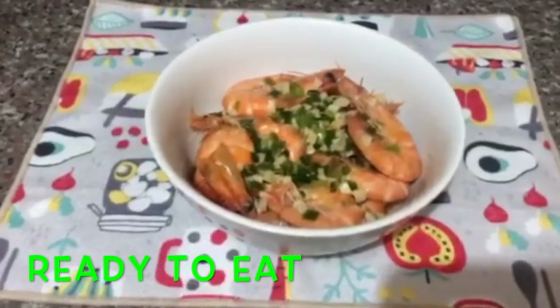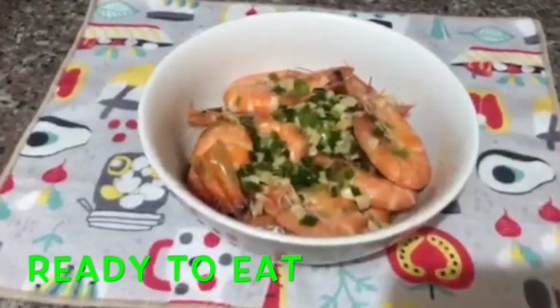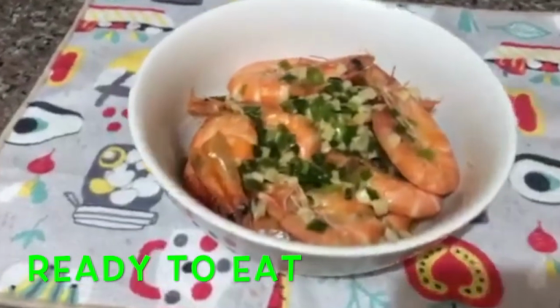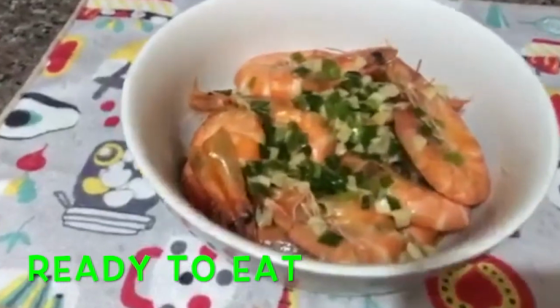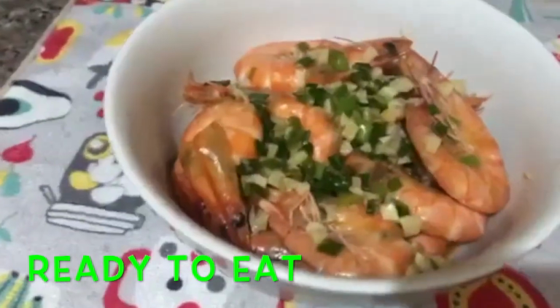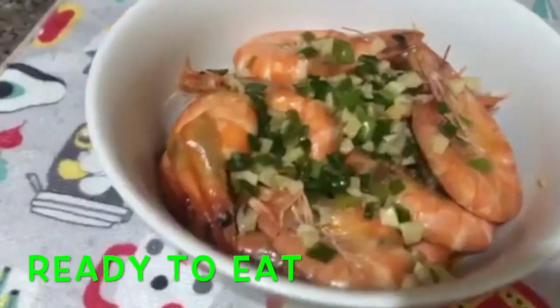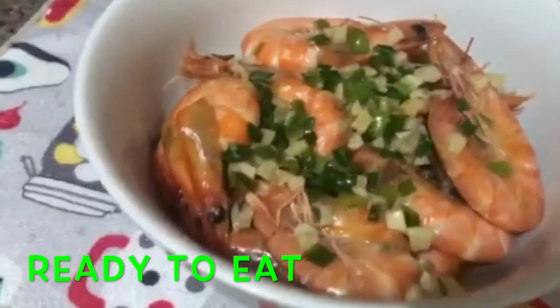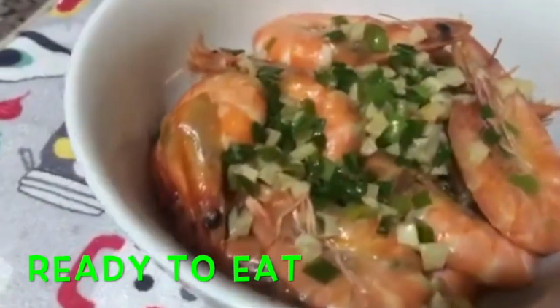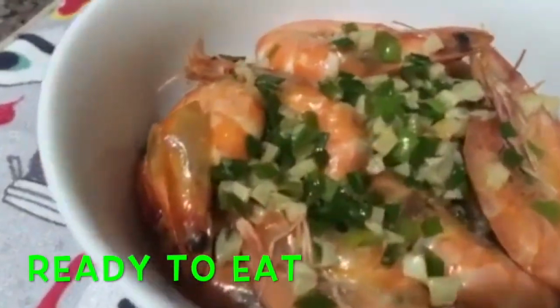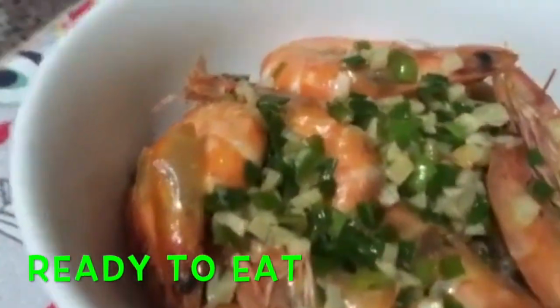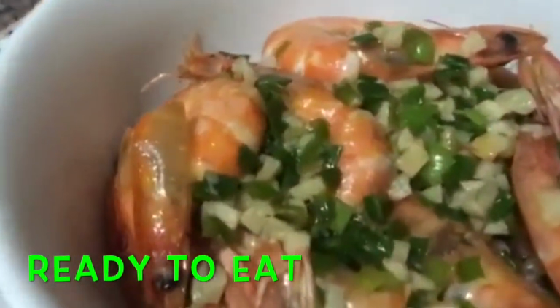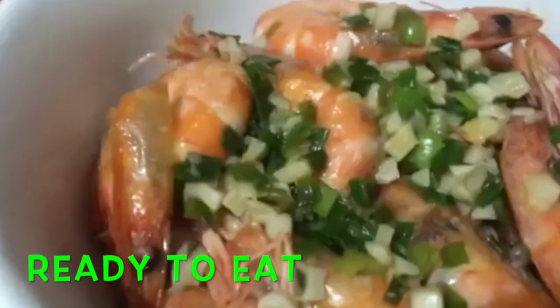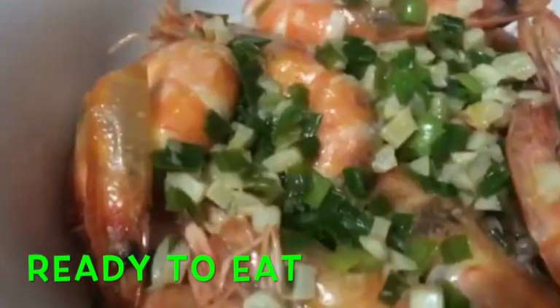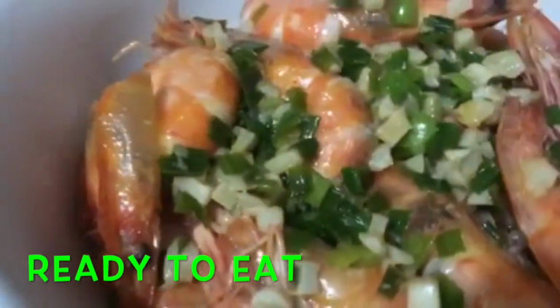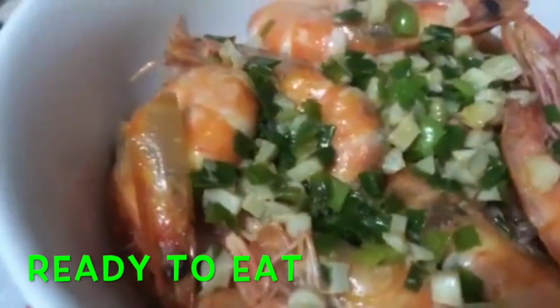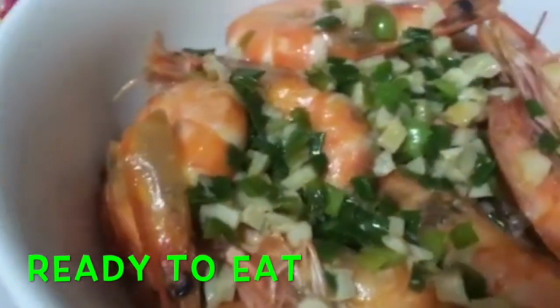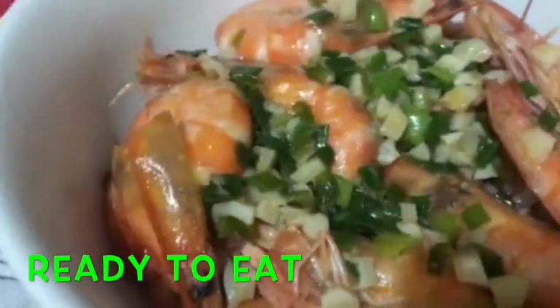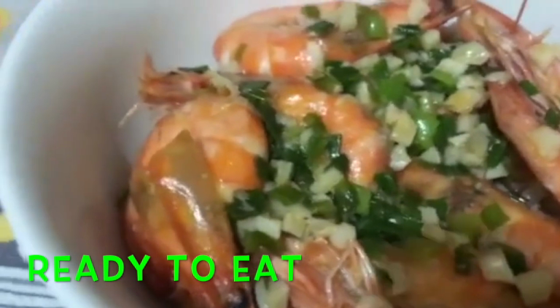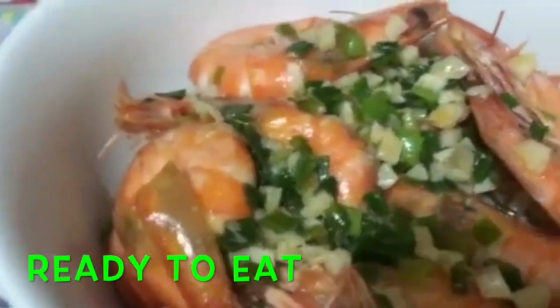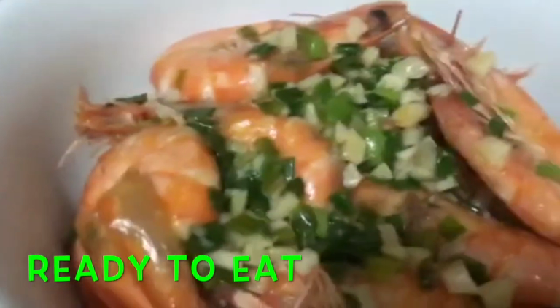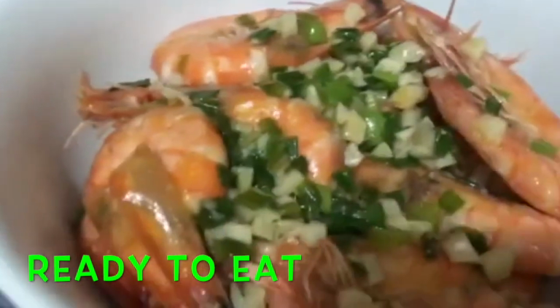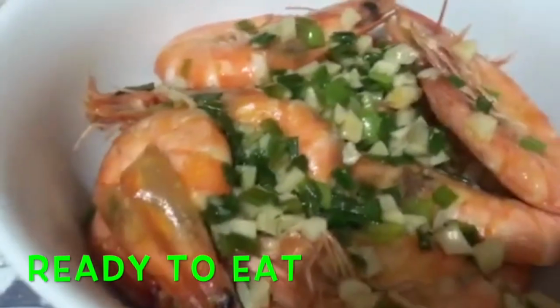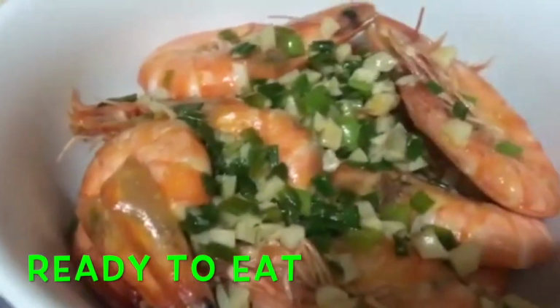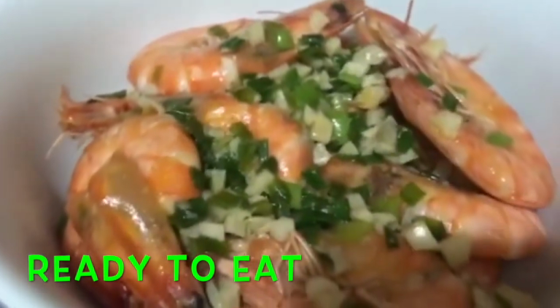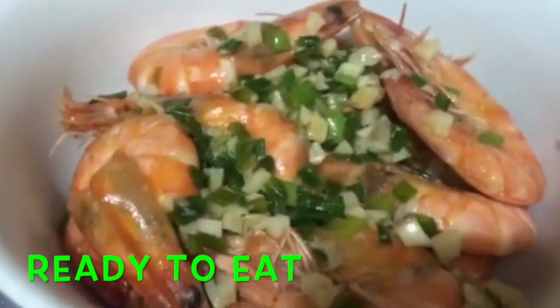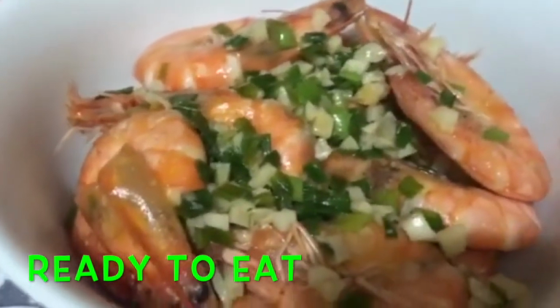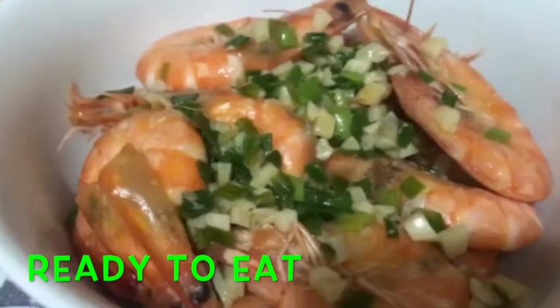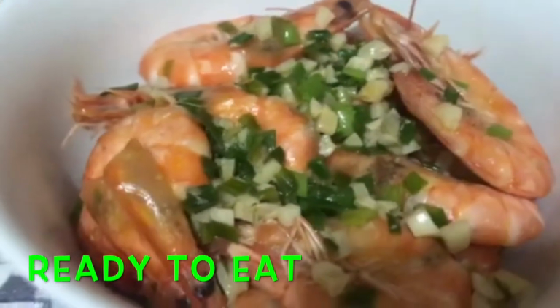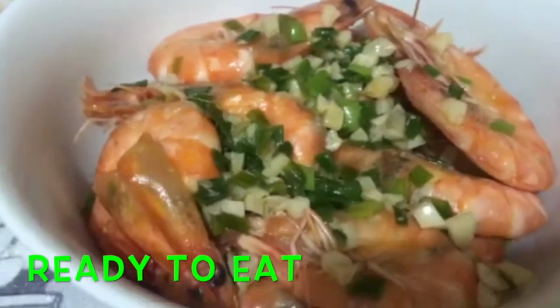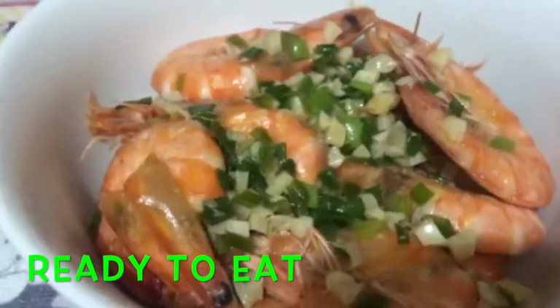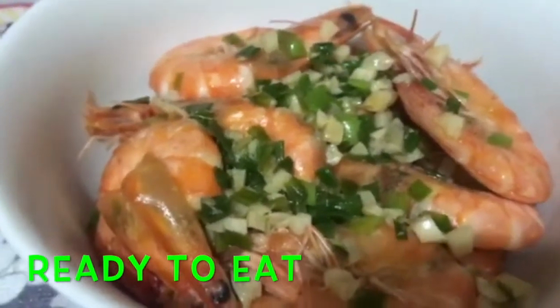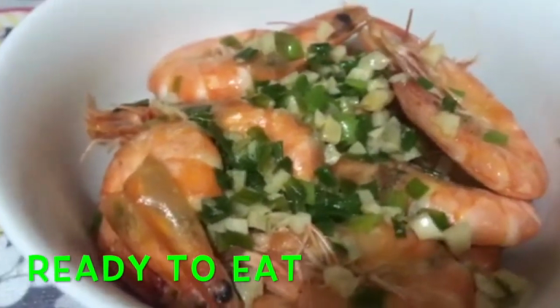There you go! Ready to eat na ang ating buttered shrimp. I'm sure masarap ito — tara na, kain na po!